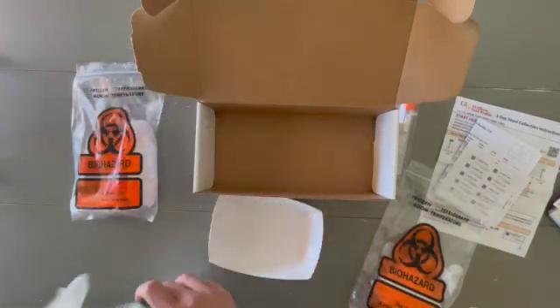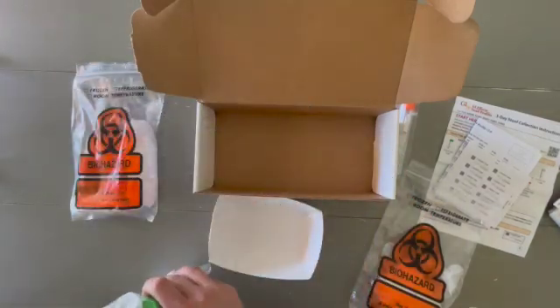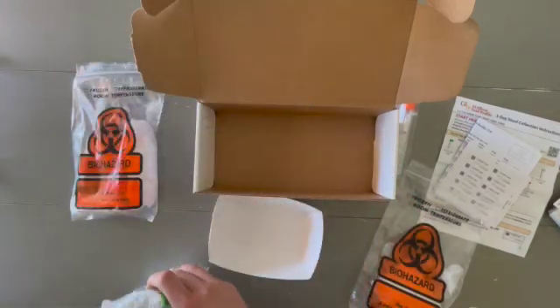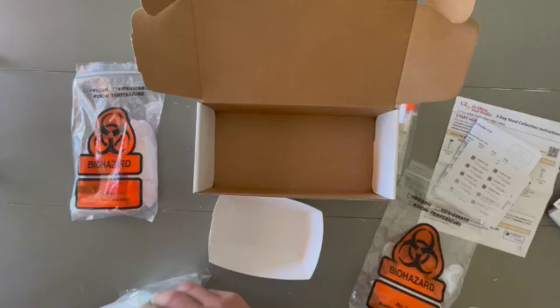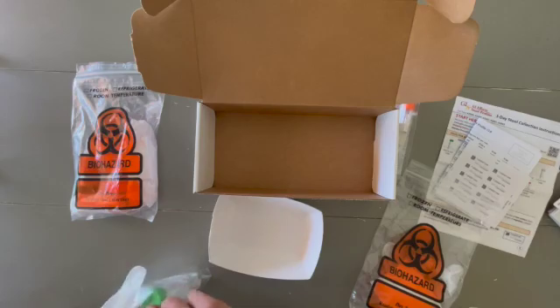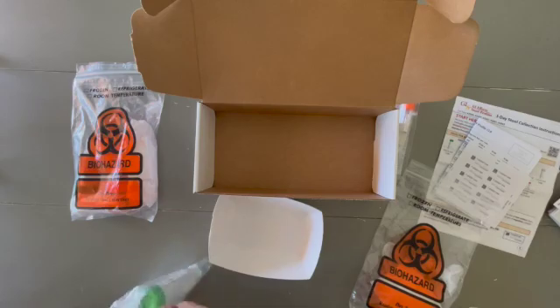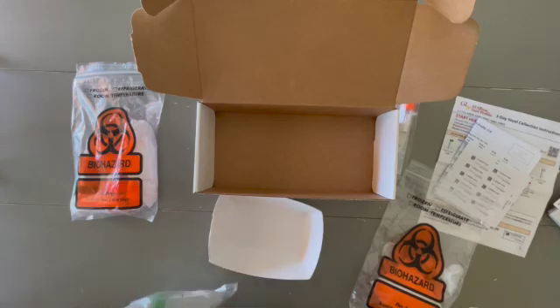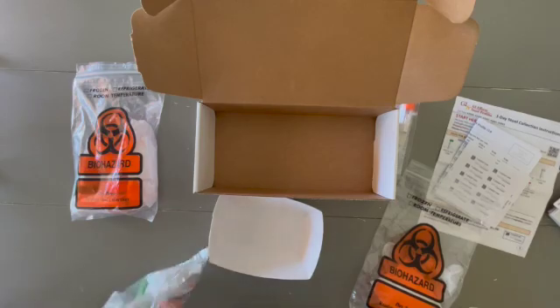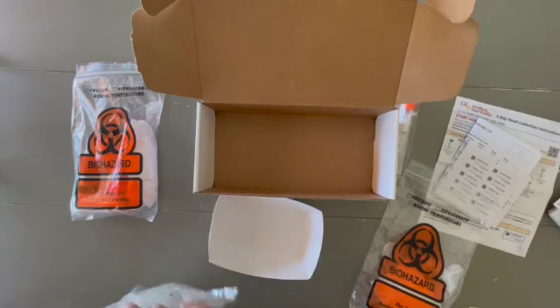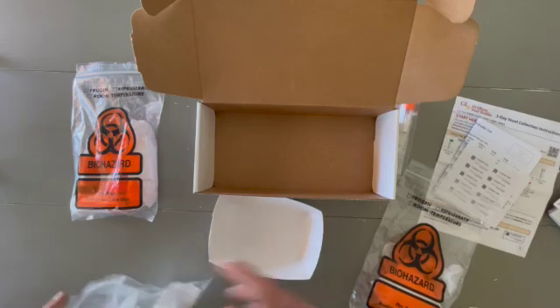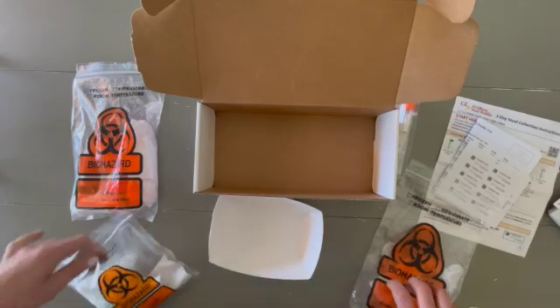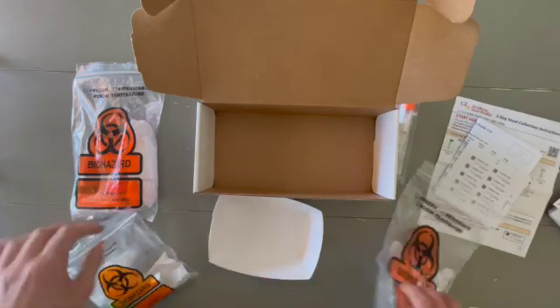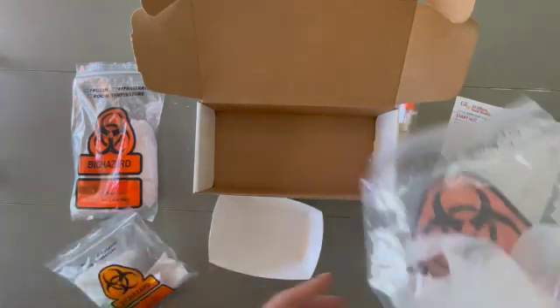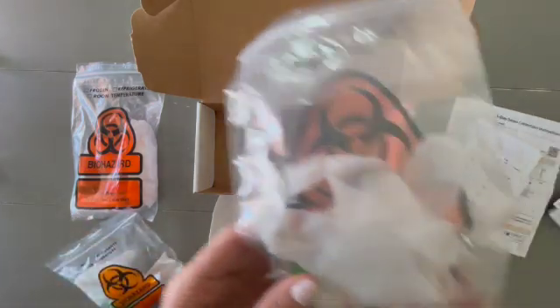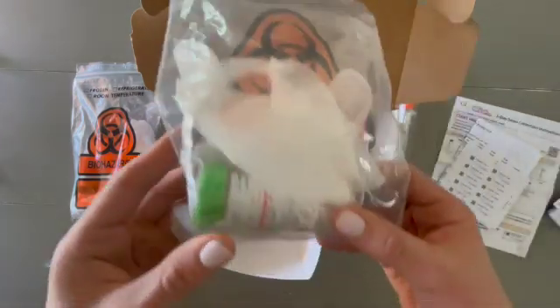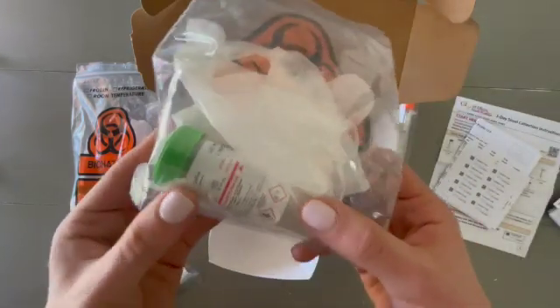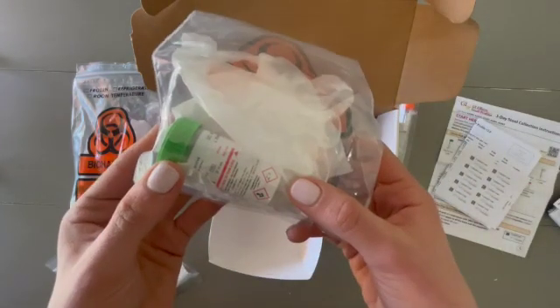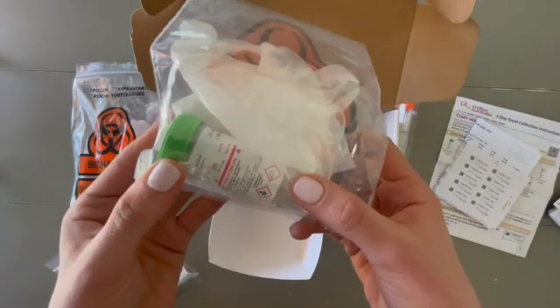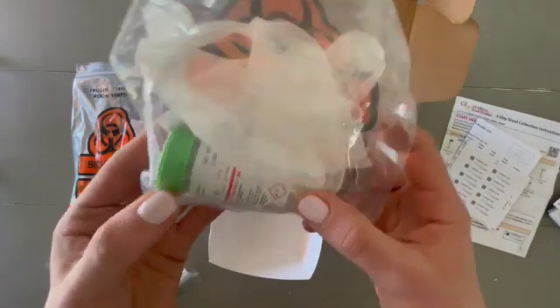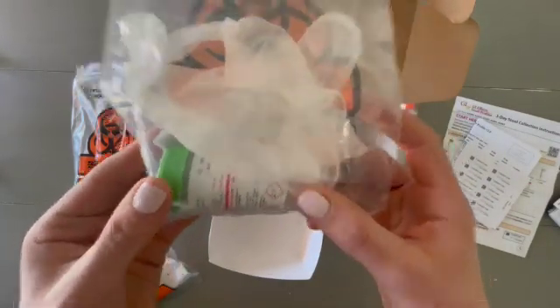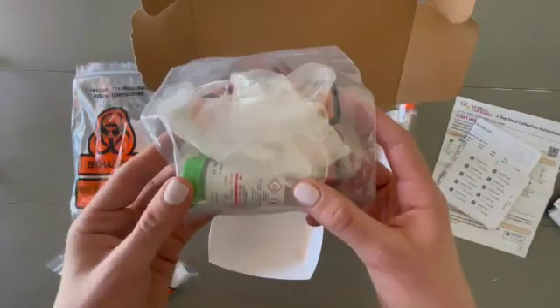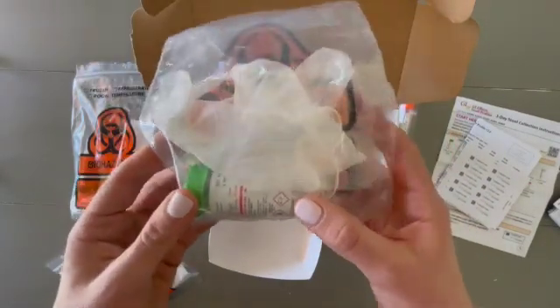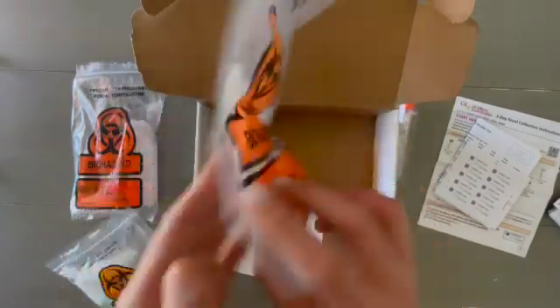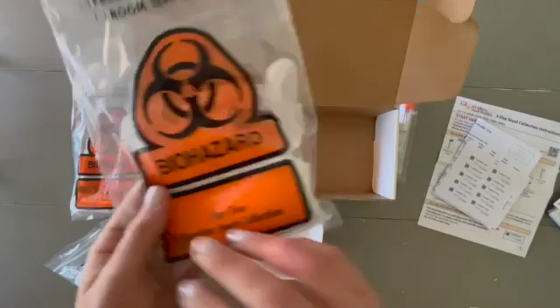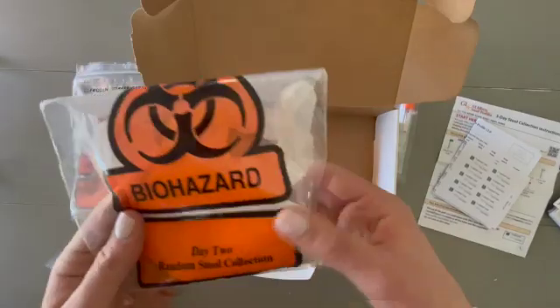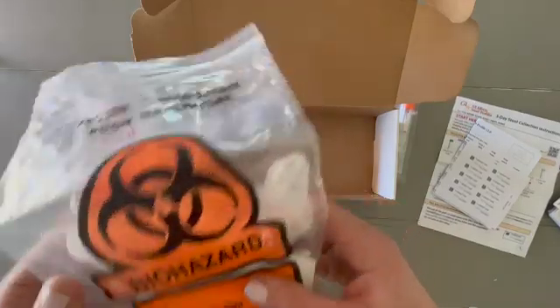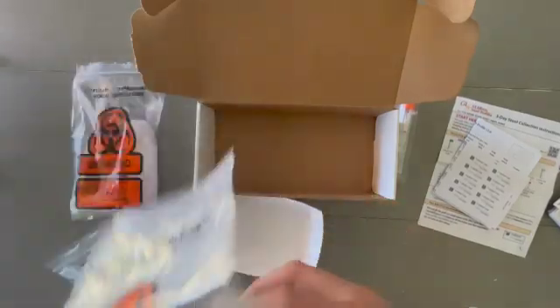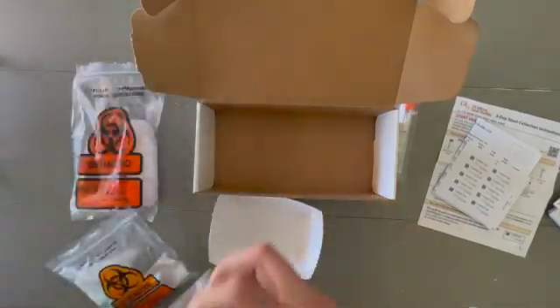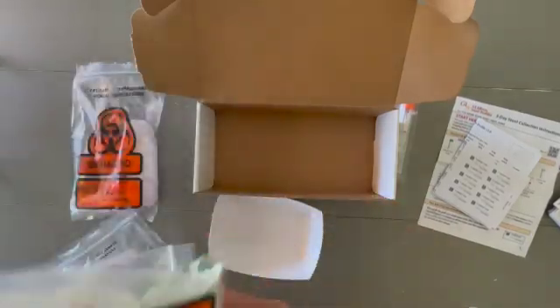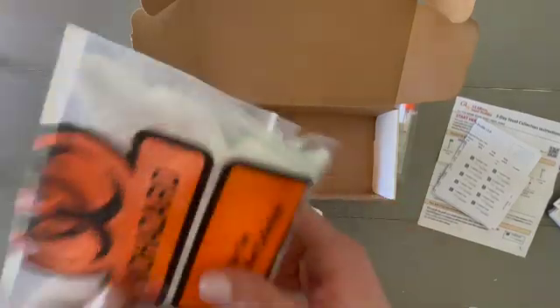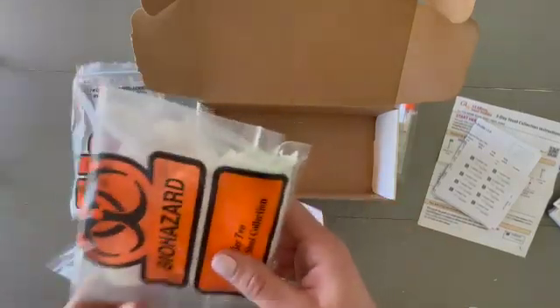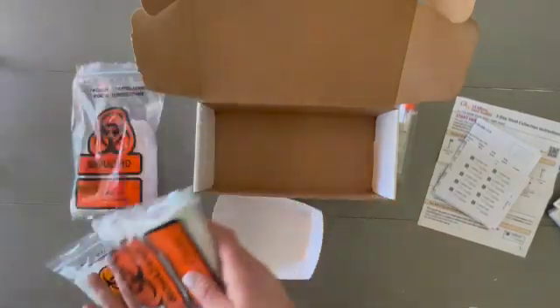Day two looks very similar to day one — it's the exact same process: green top tube, one collection. You'll keep that in the fridge as well.